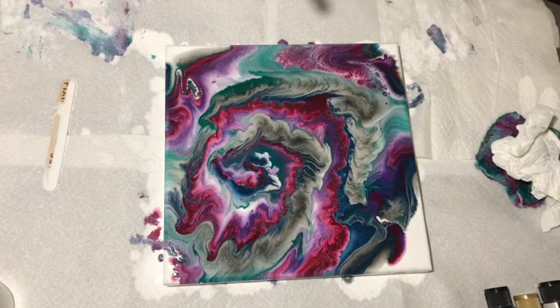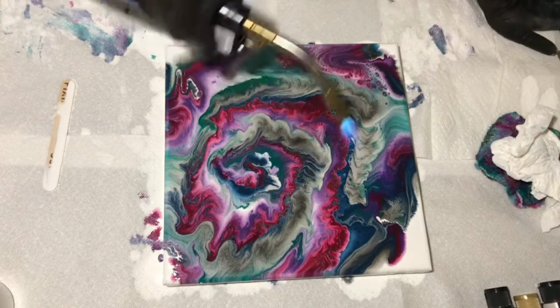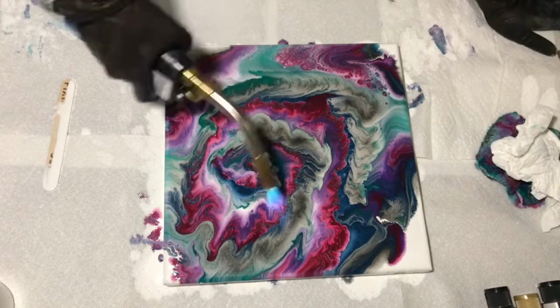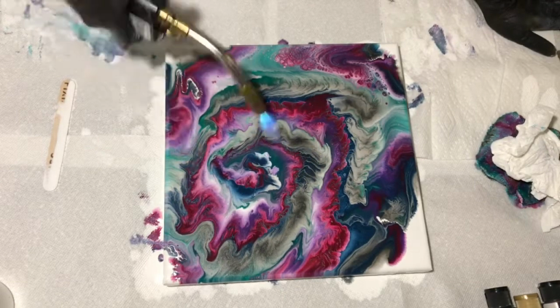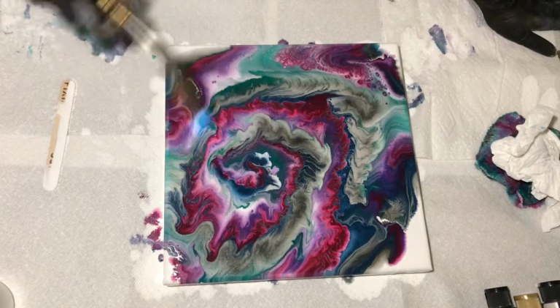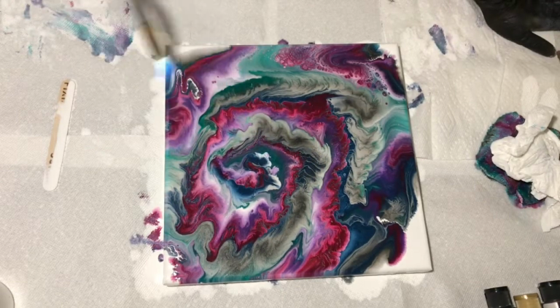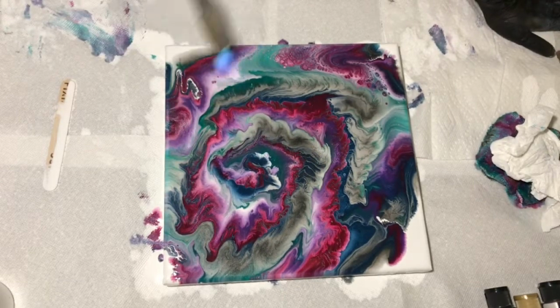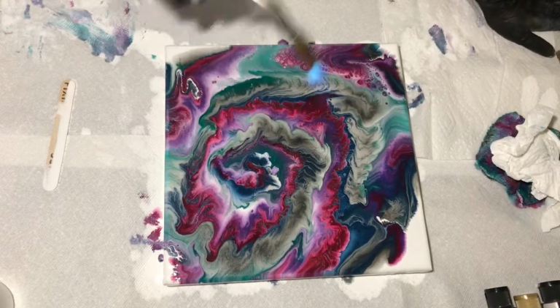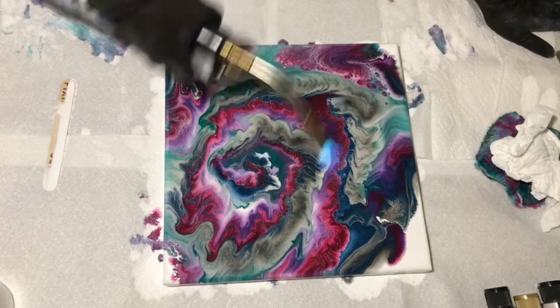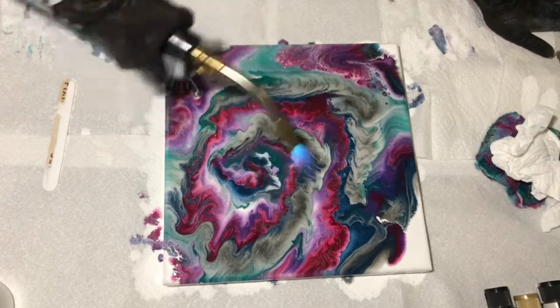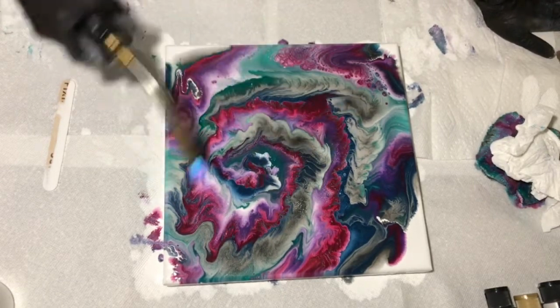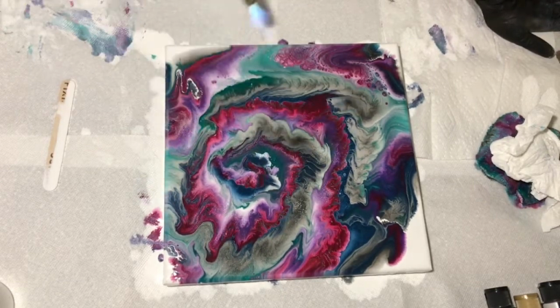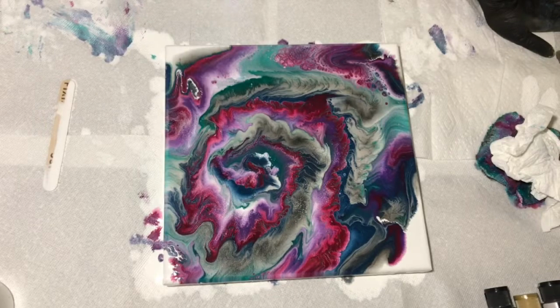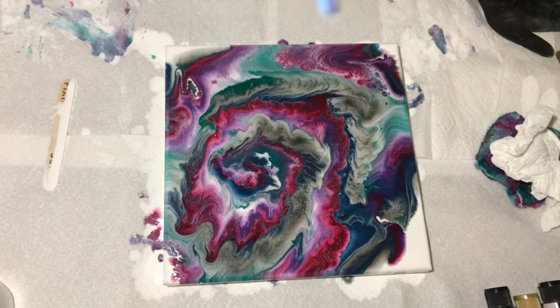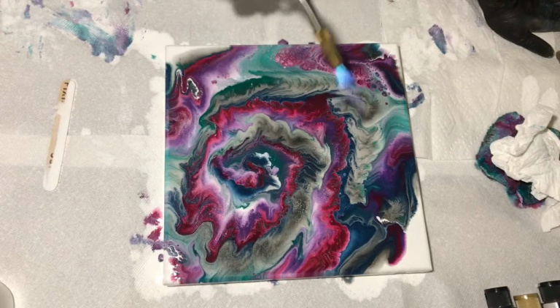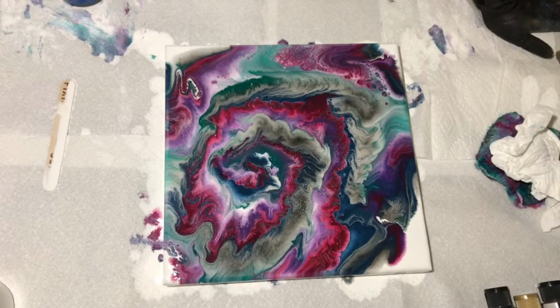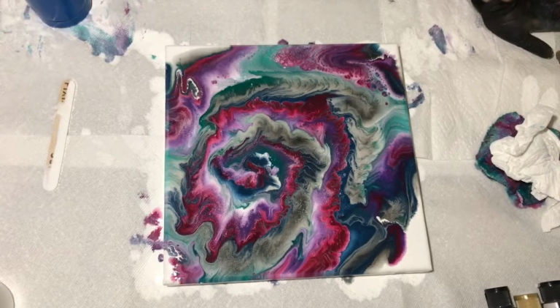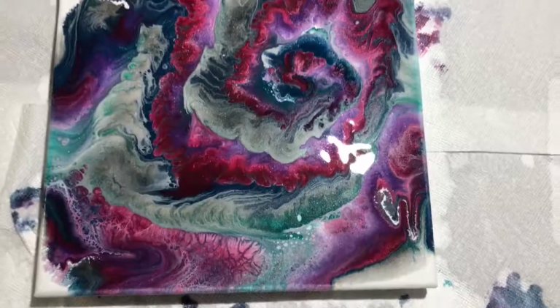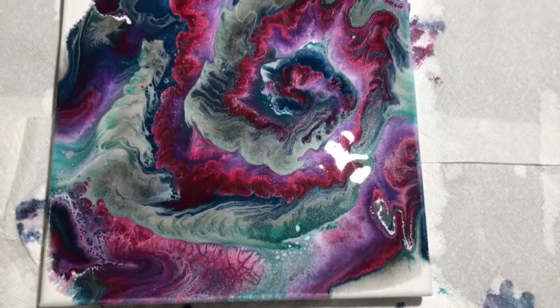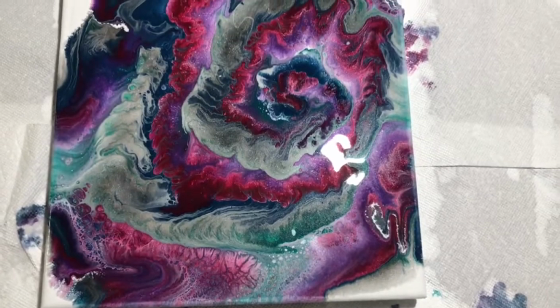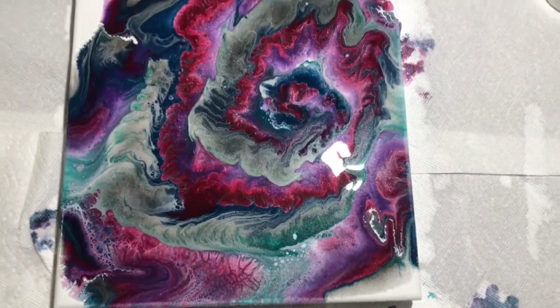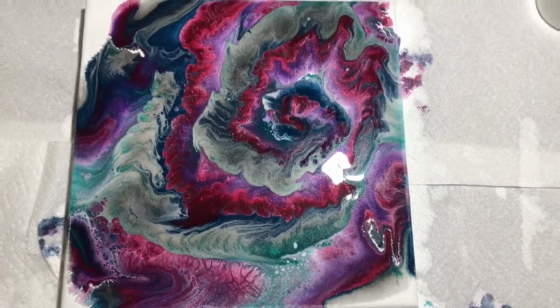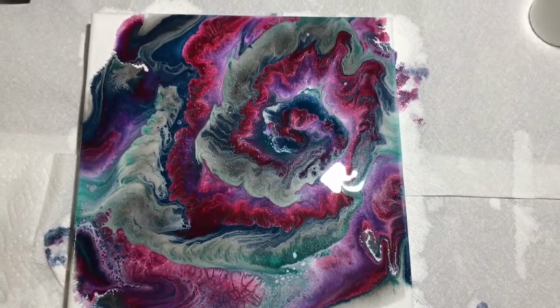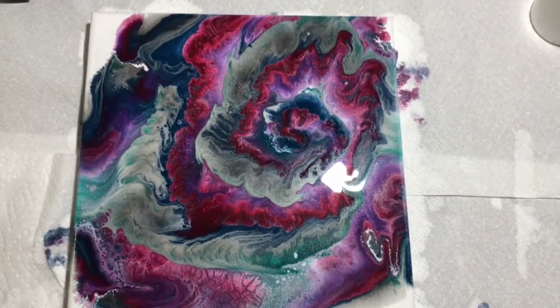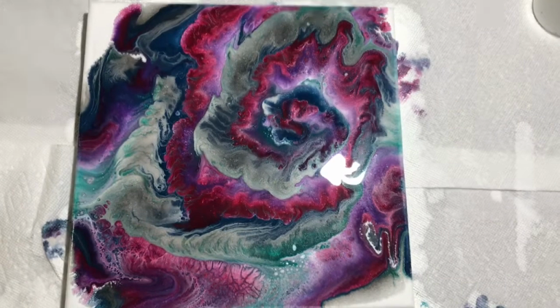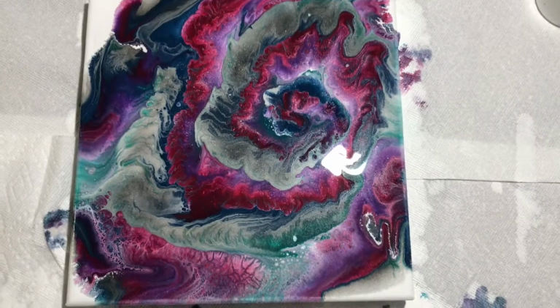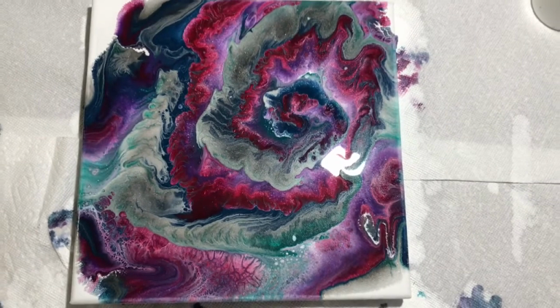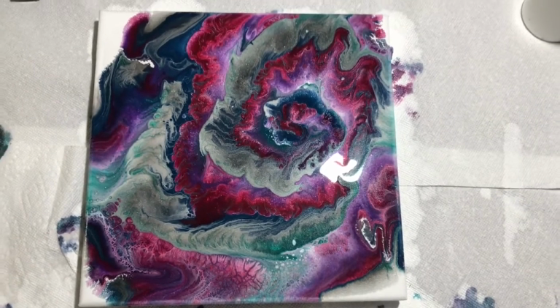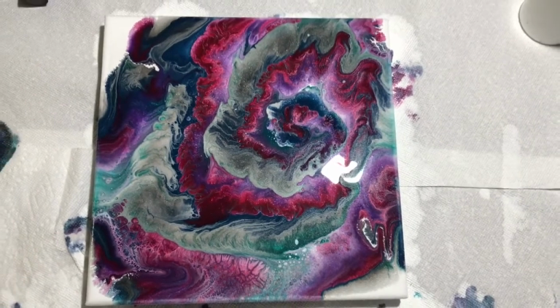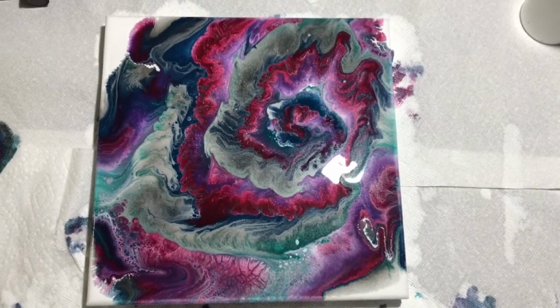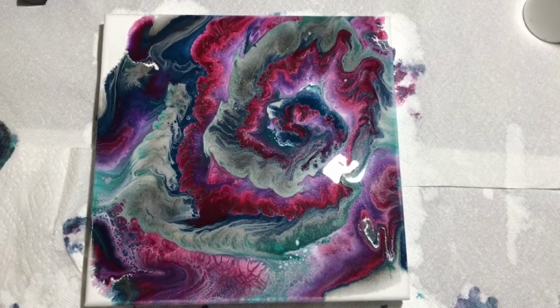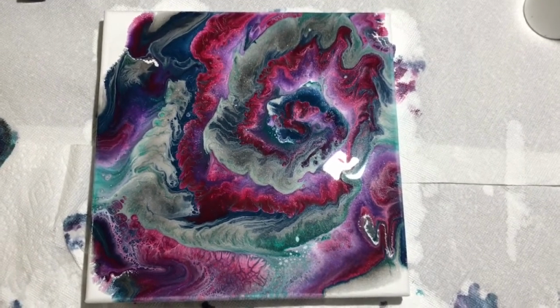So let's make sure I got it wet, and then I'll pour it just to see if I can get any cells to form properly. And here is the close-up — it did turn out really cool.